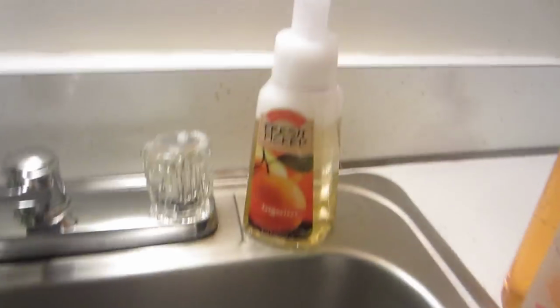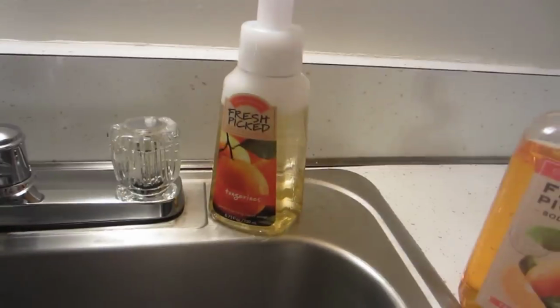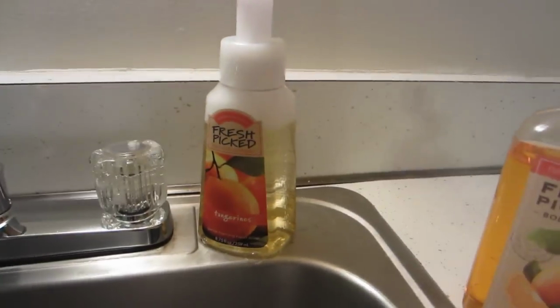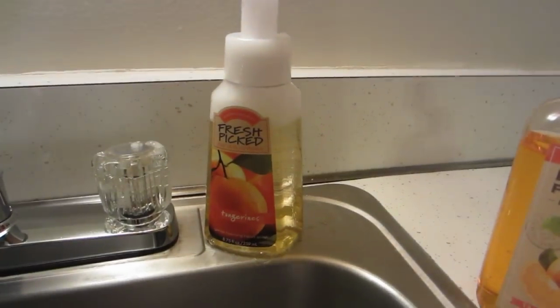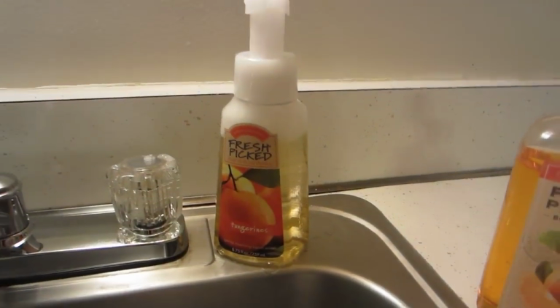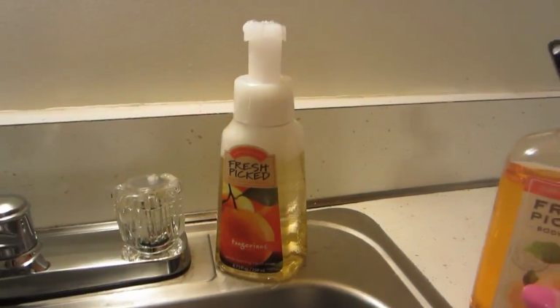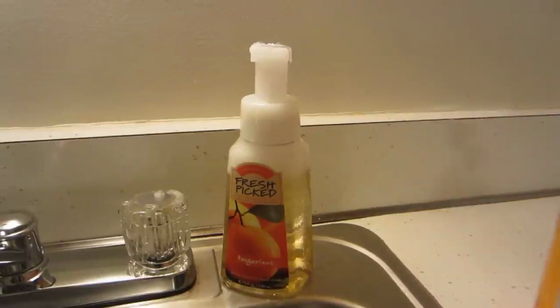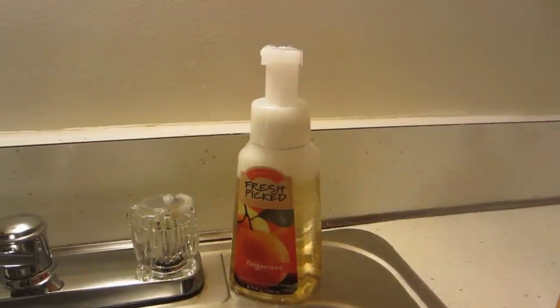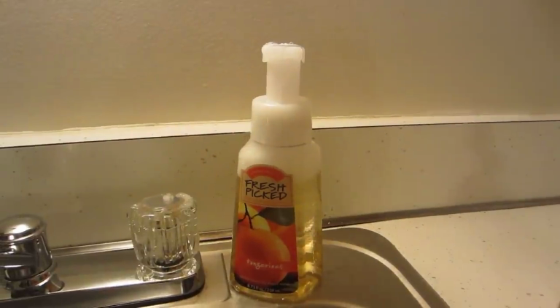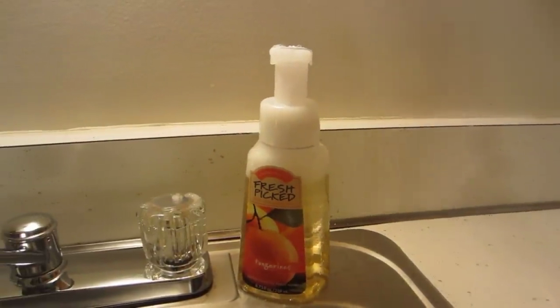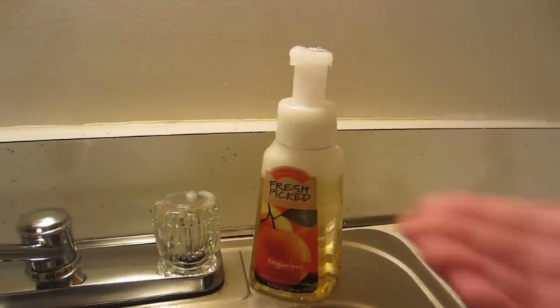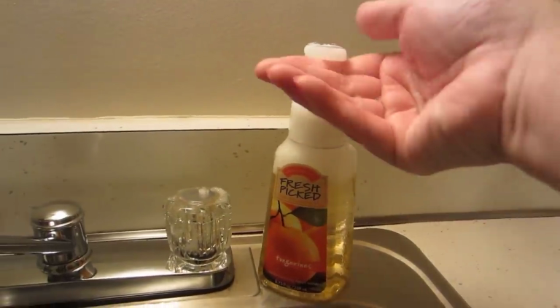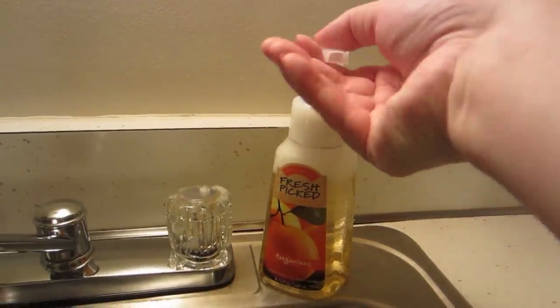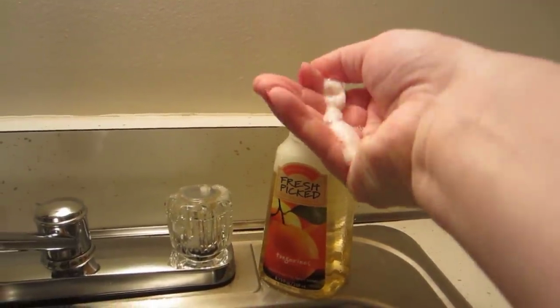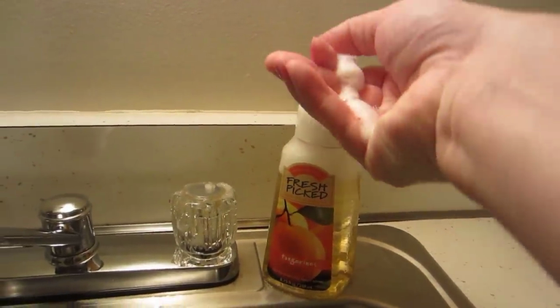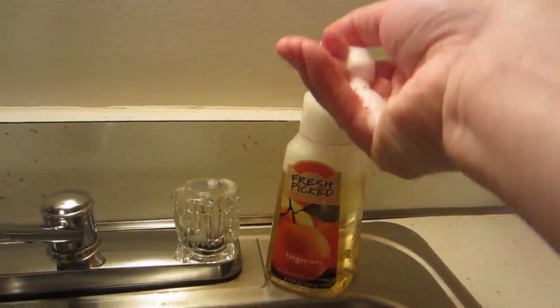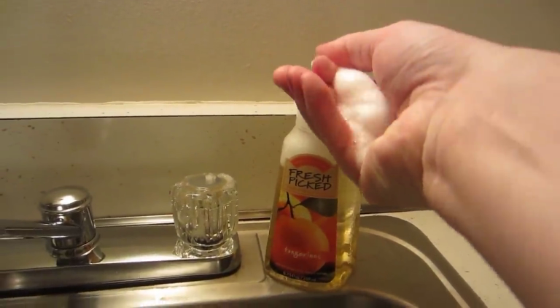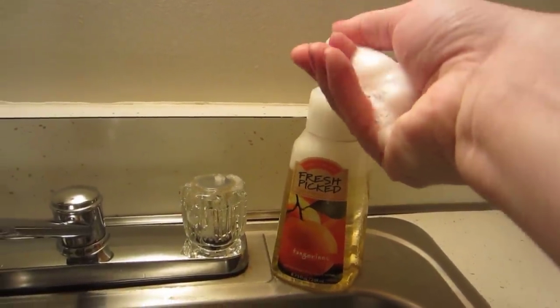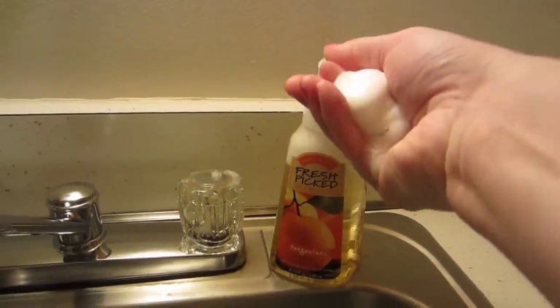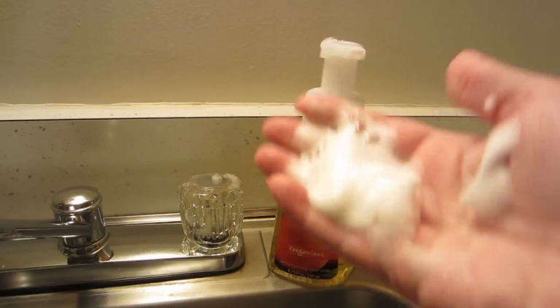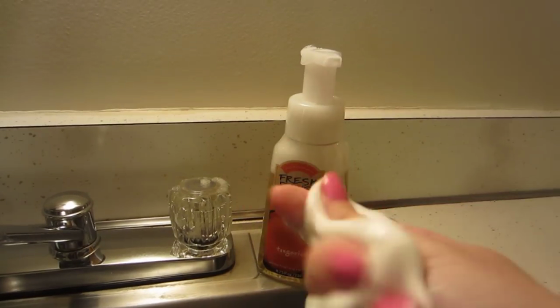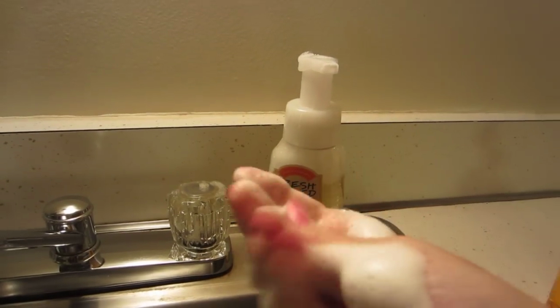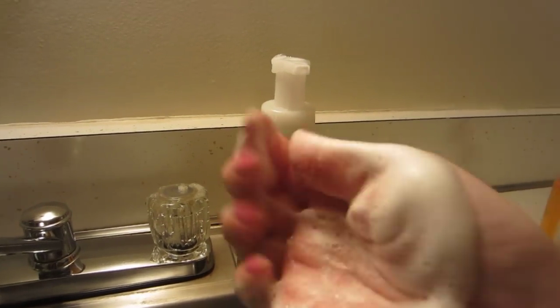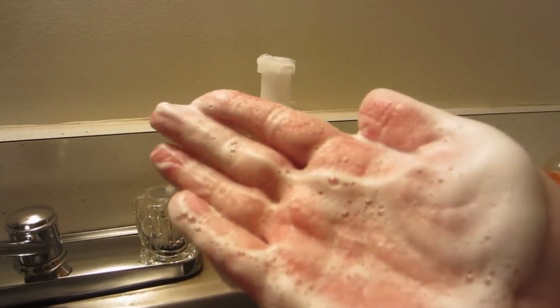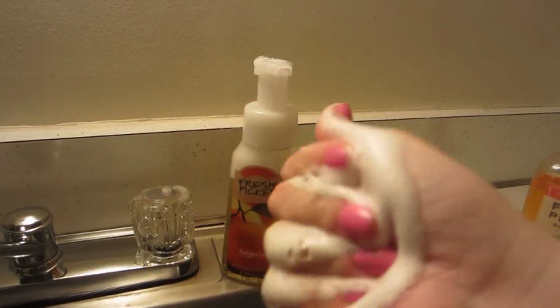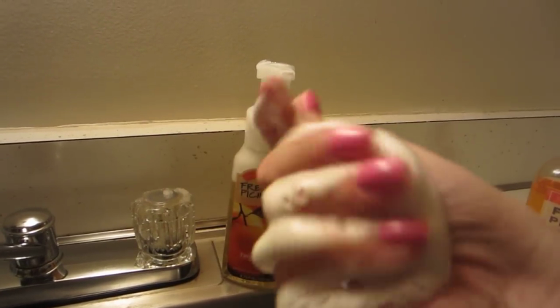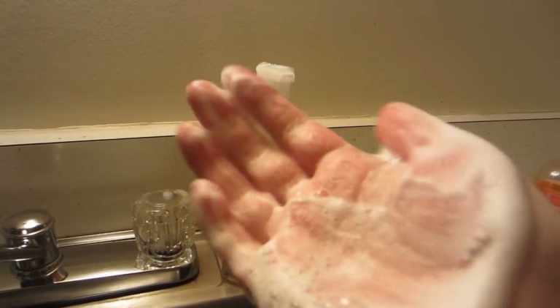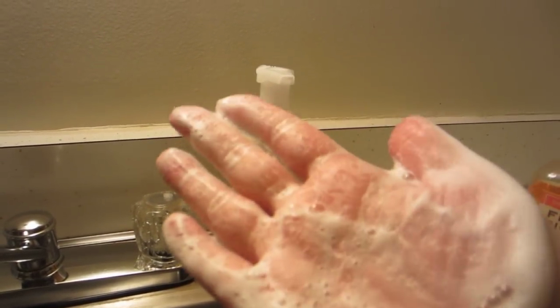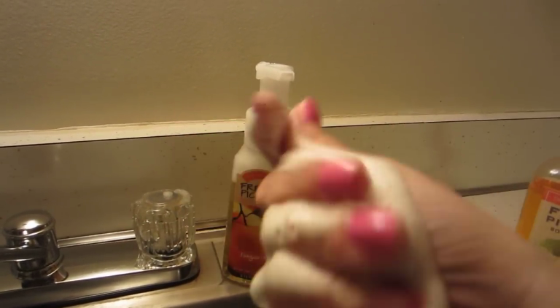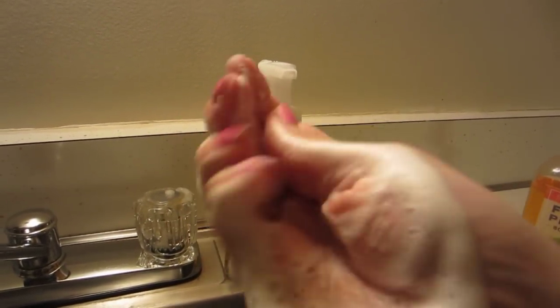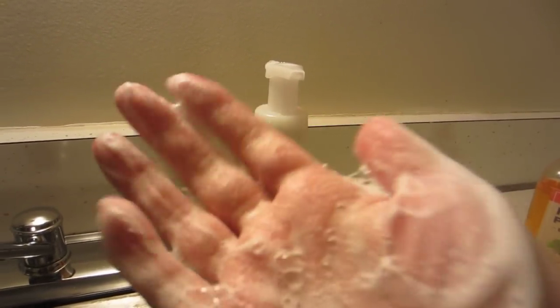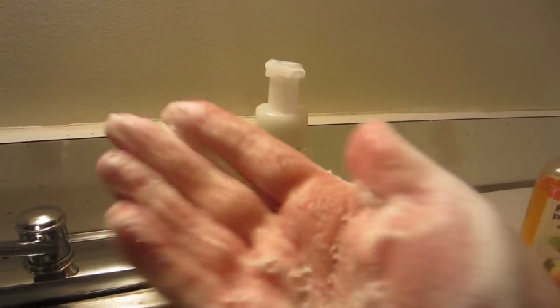I'm going to show you how this works. It works exactly like the foaming hand soap from Bath & Body Works once it starts going. There we go — exact same thing. Very nice. I love this stuff.